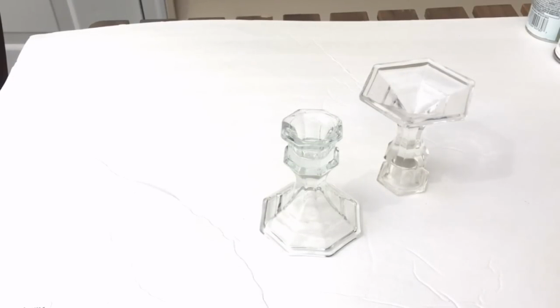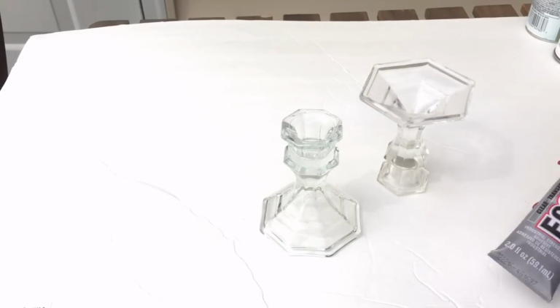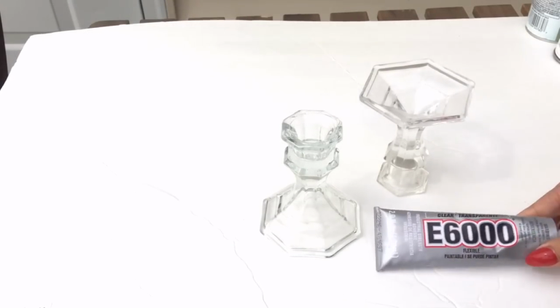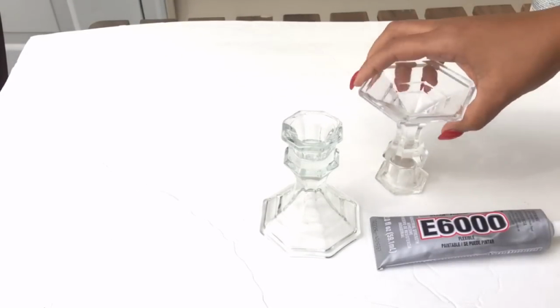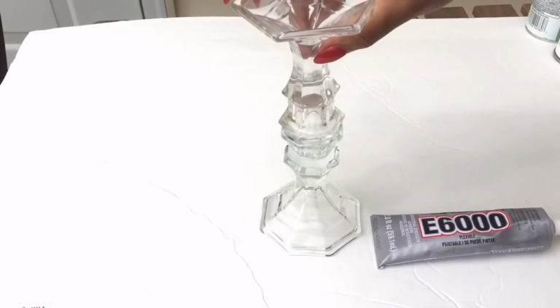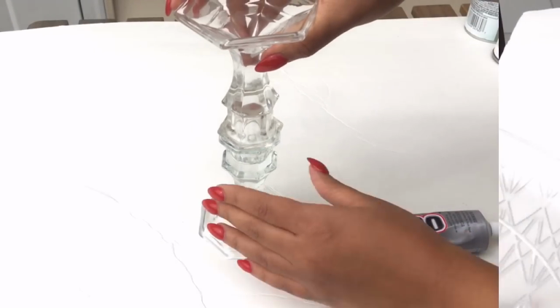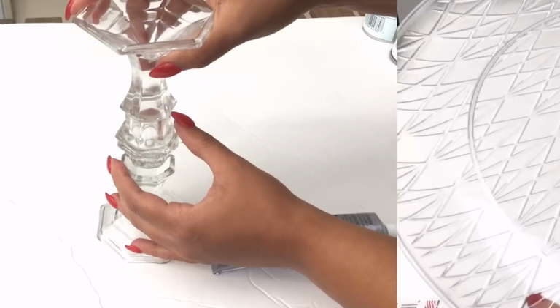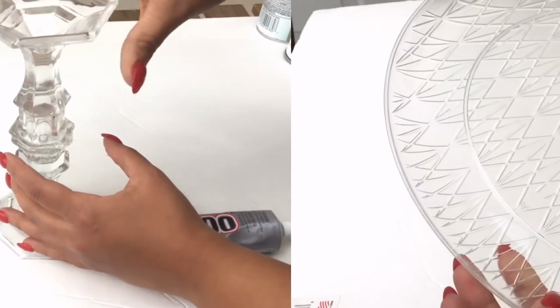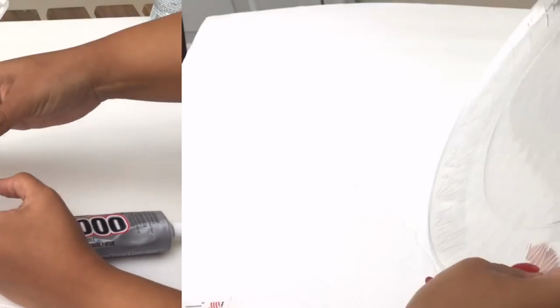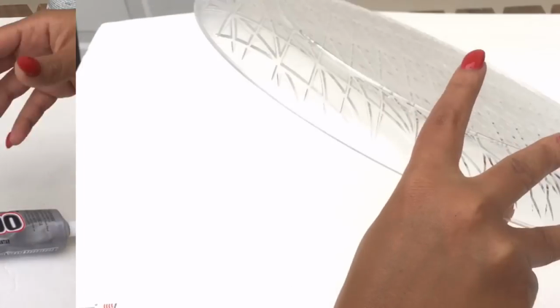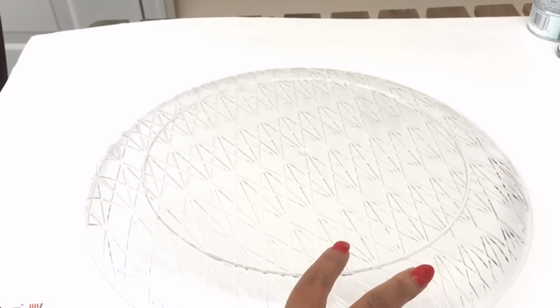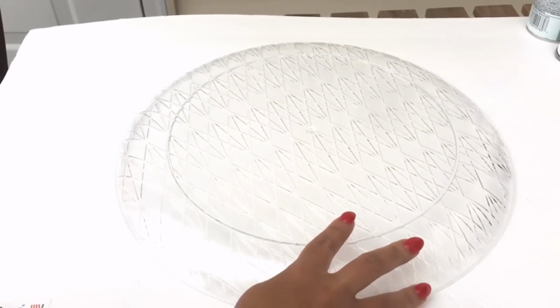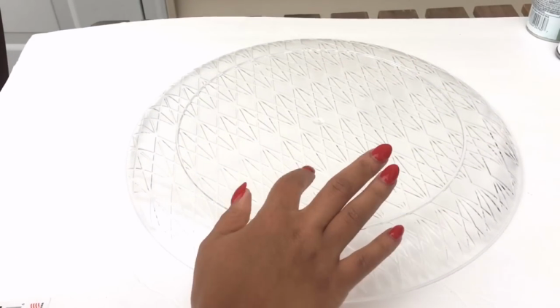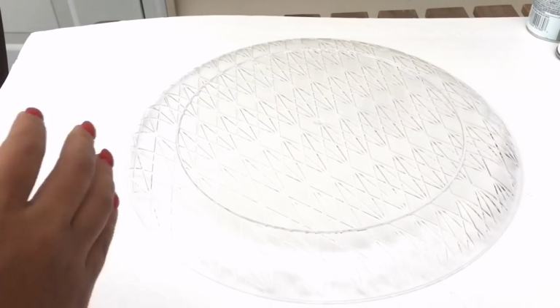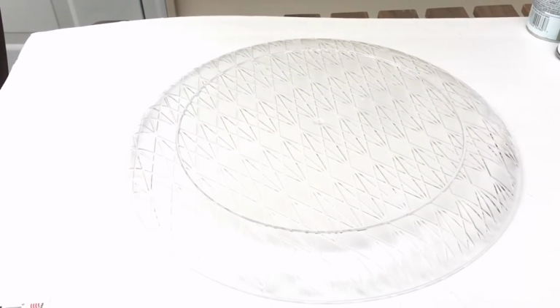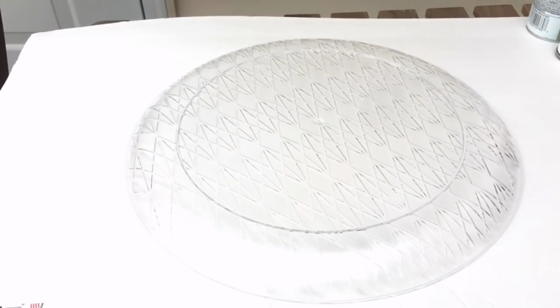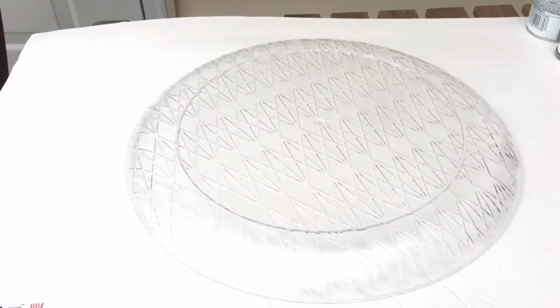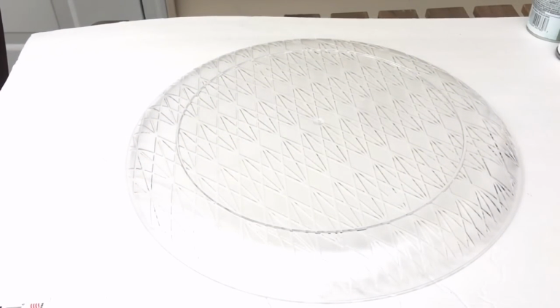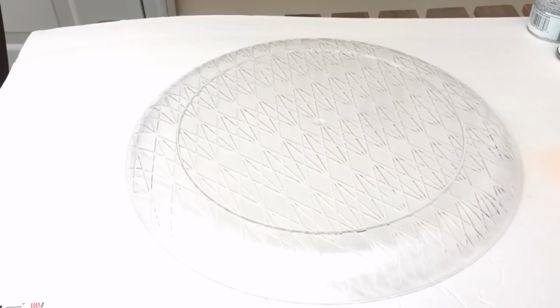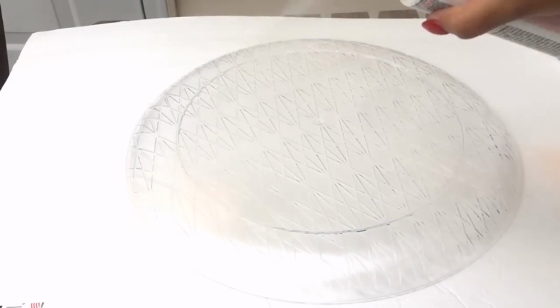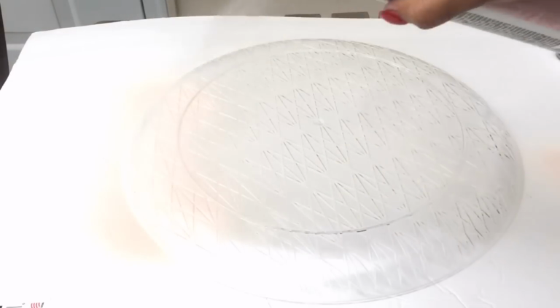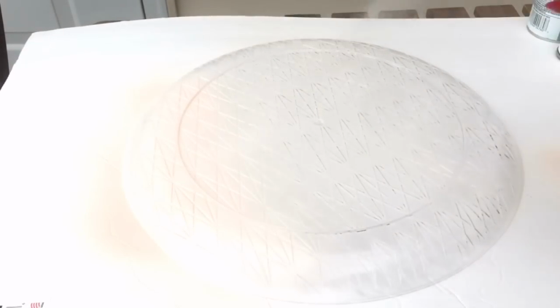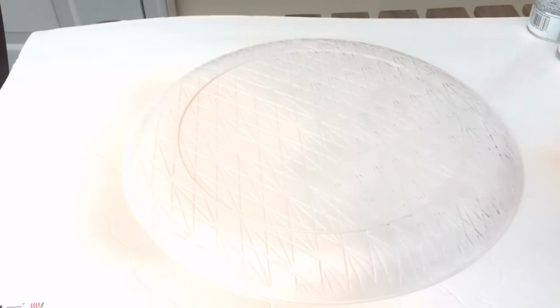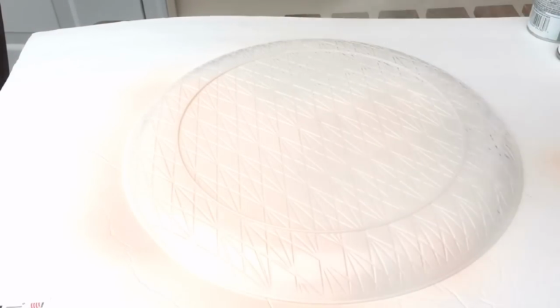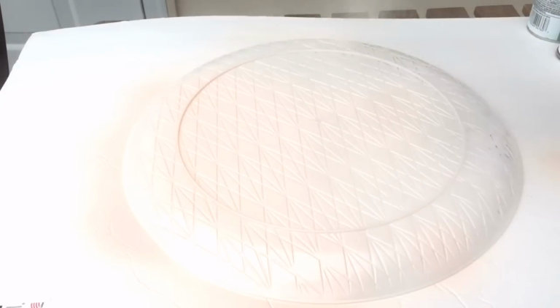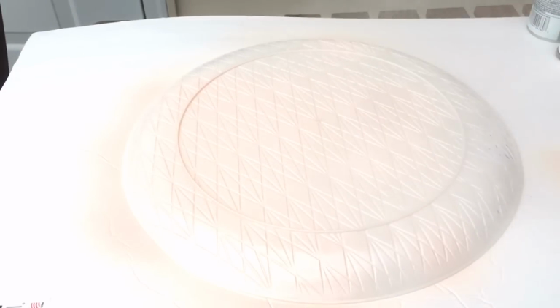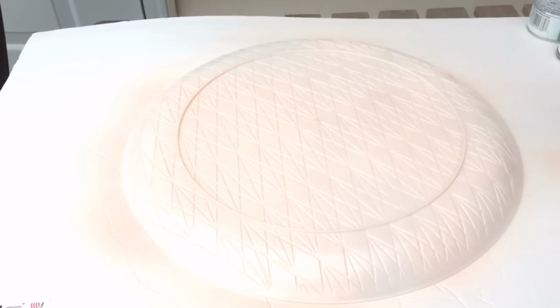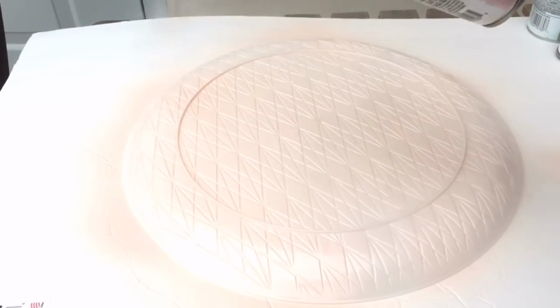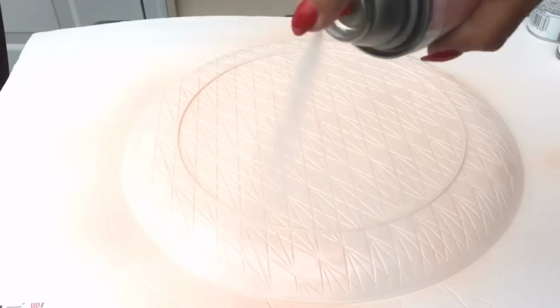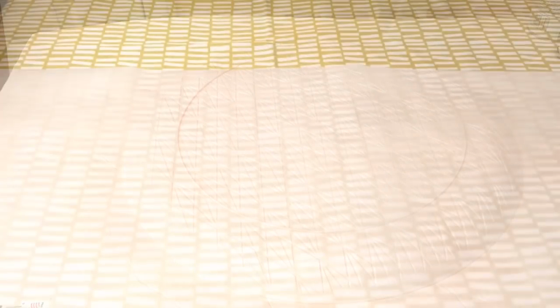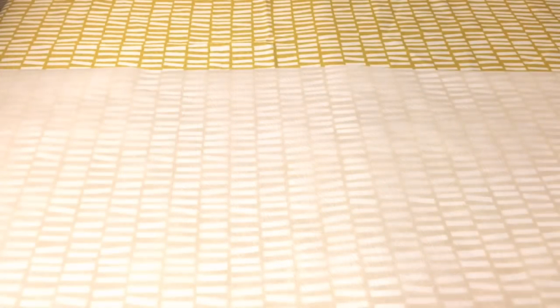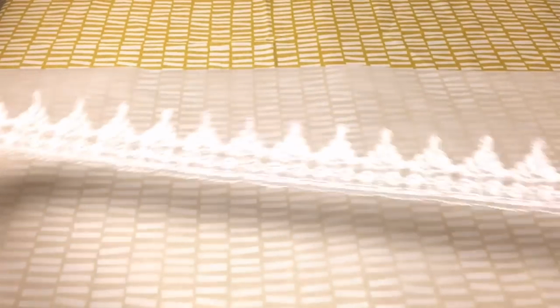Now grab your serving tray and flip it to the backside. You want to make sure that any design or spray paint is on the backside so it's food safe. While your spray paint dries, we're going to work on the lace.